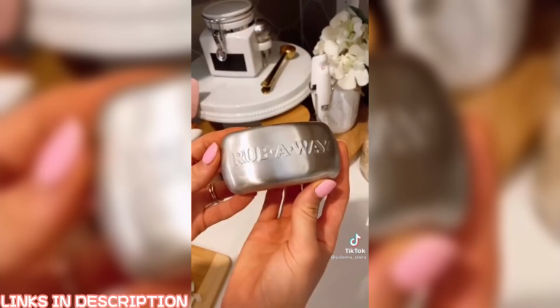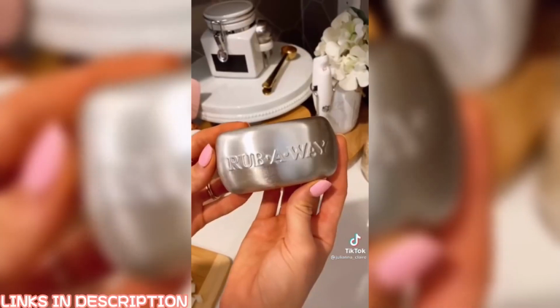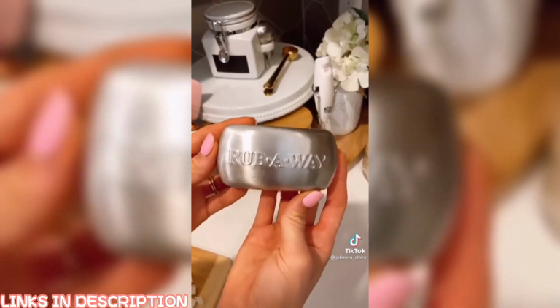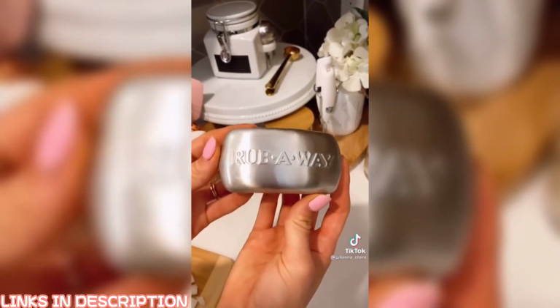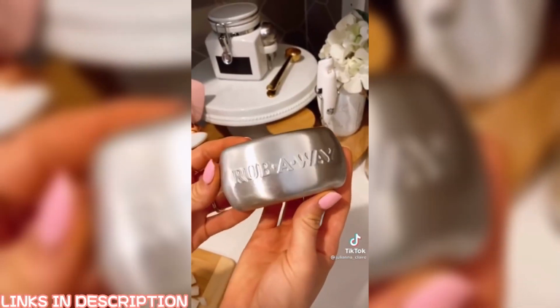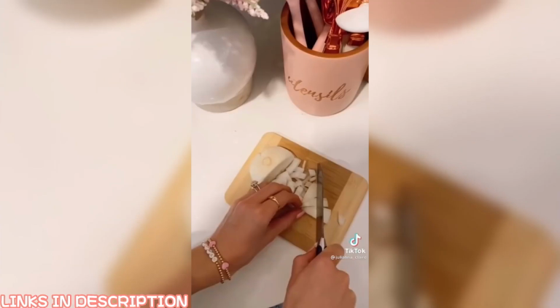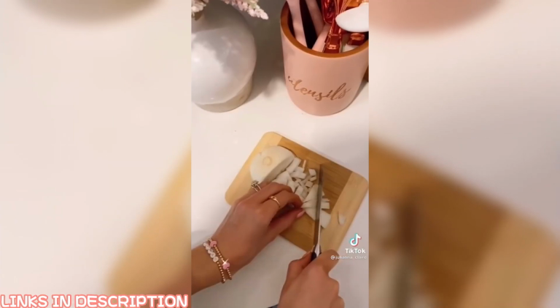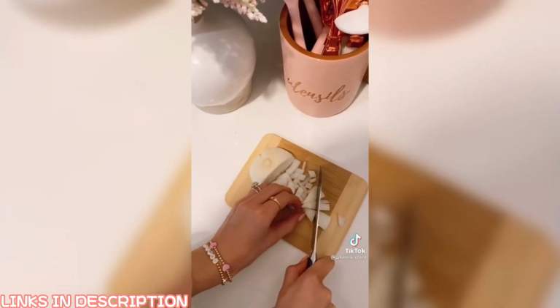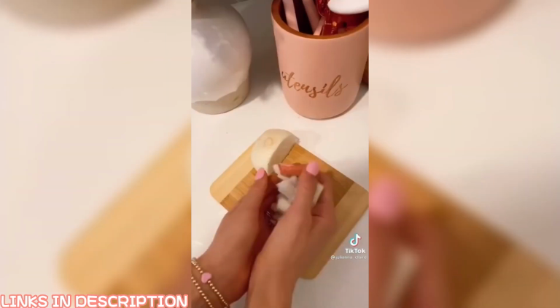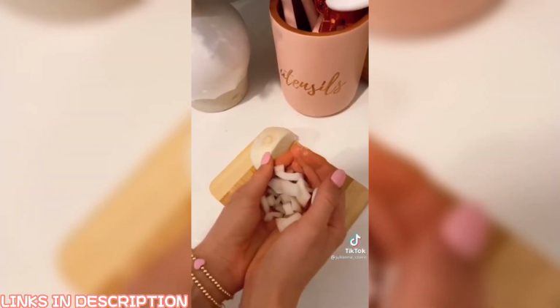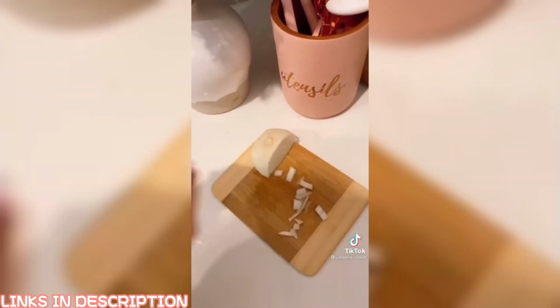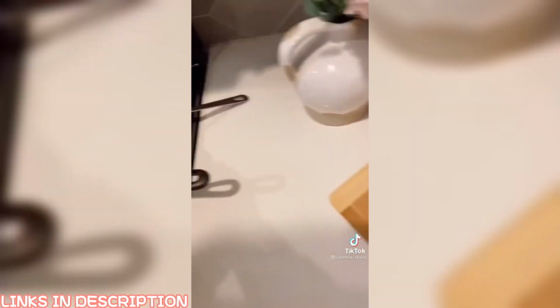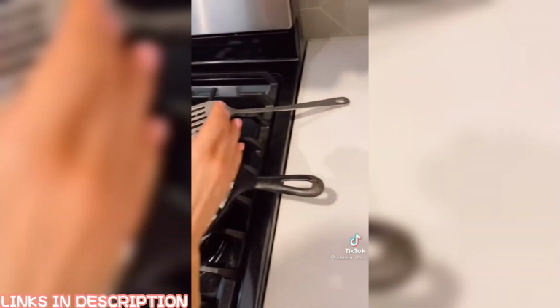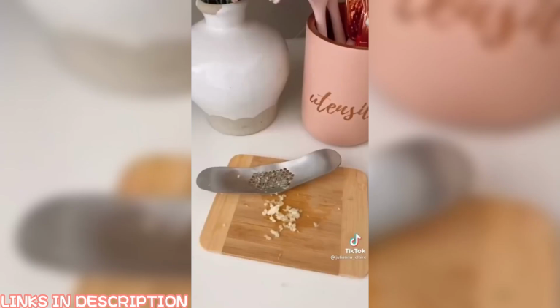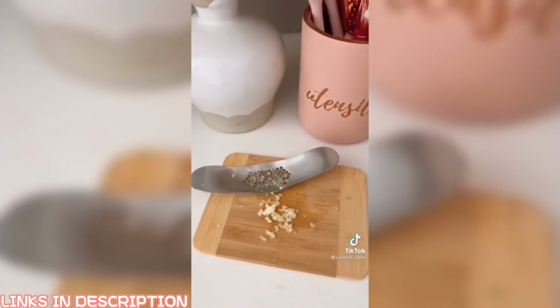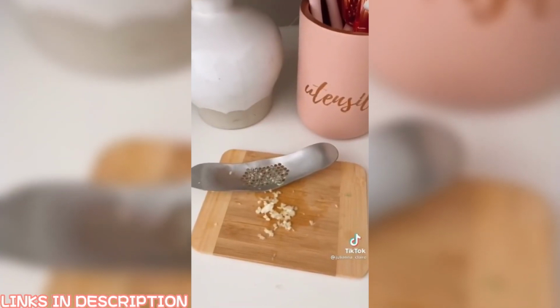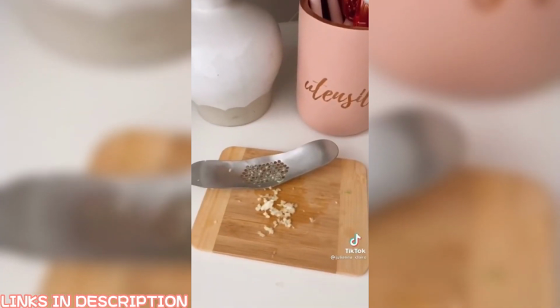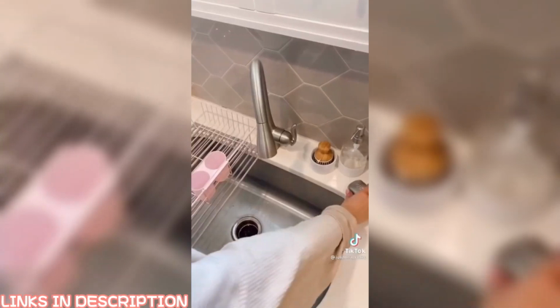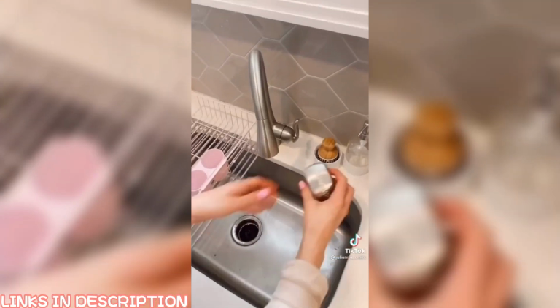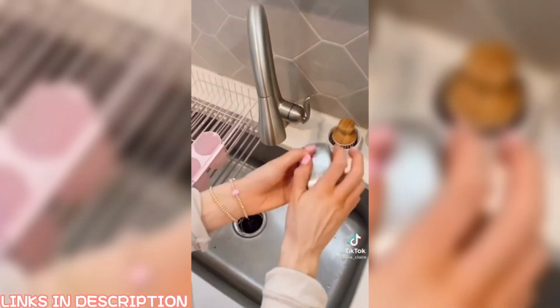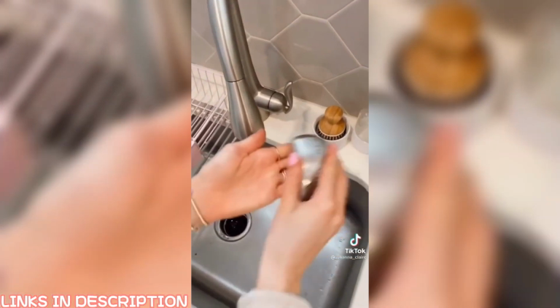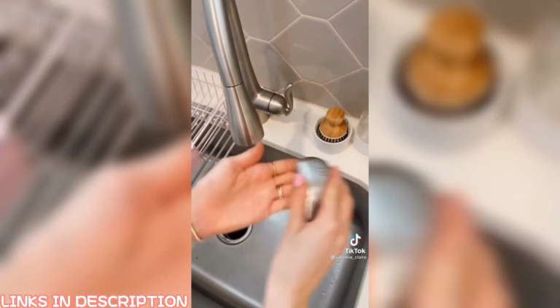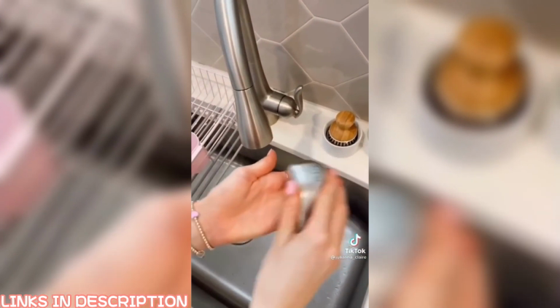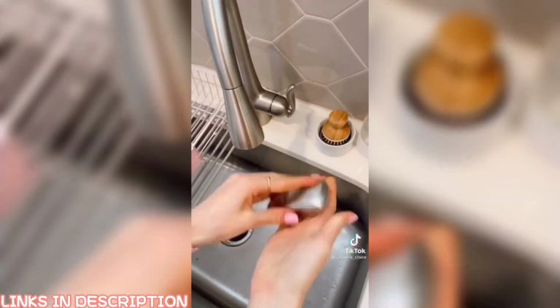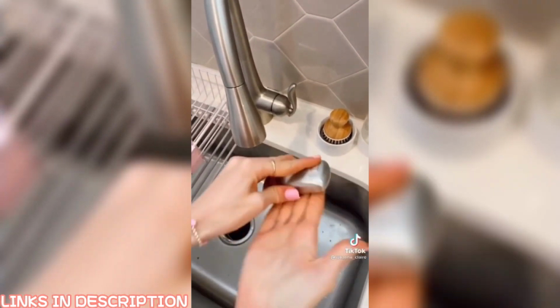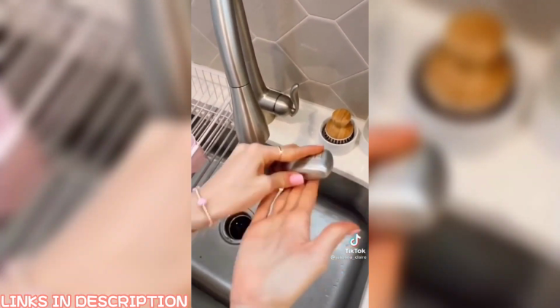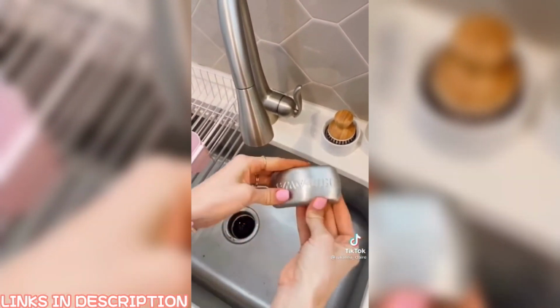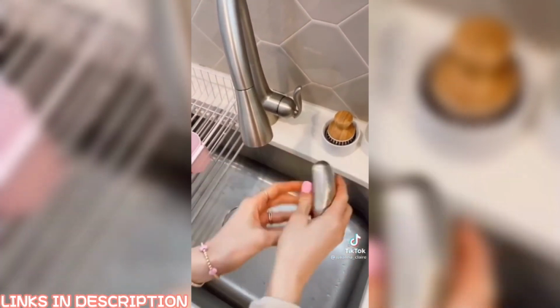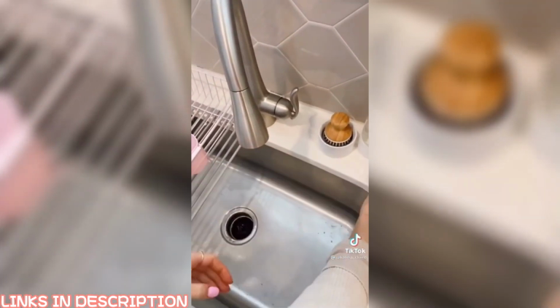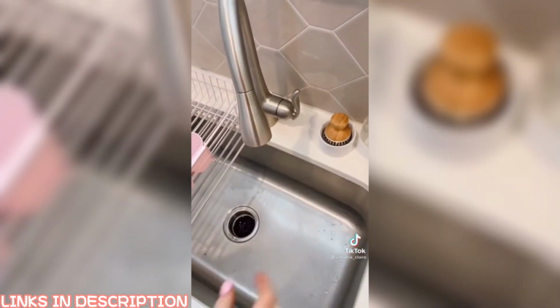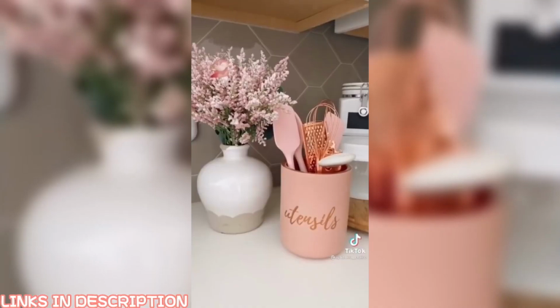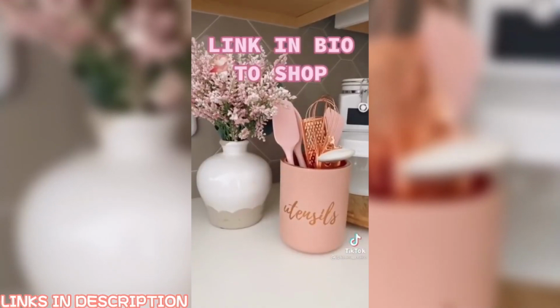If you cook with fish, garlic, onions, or any type of food that makes your hands smell, this odor absorber bar is for you. Once you are done cooking, rub the bar on your hands like a bar of soap and it removes all lingering odors. Link in bio to shop.